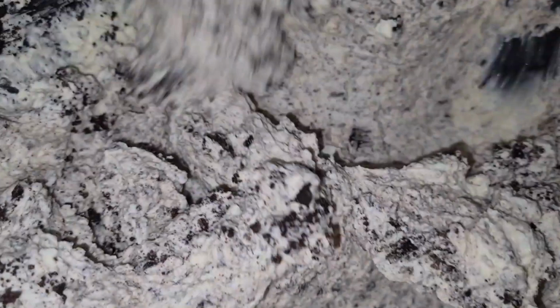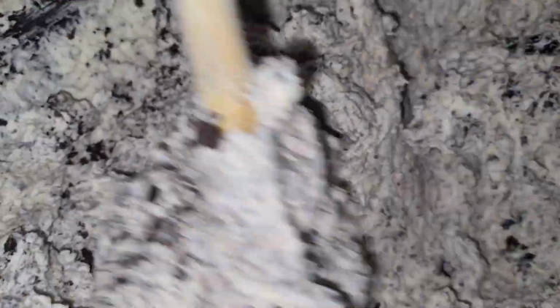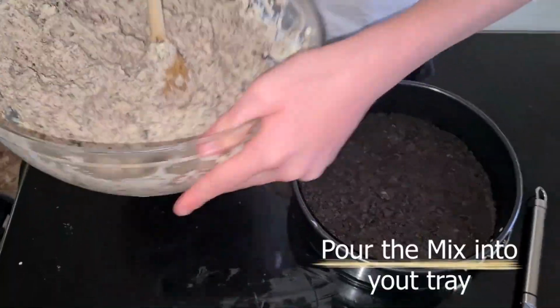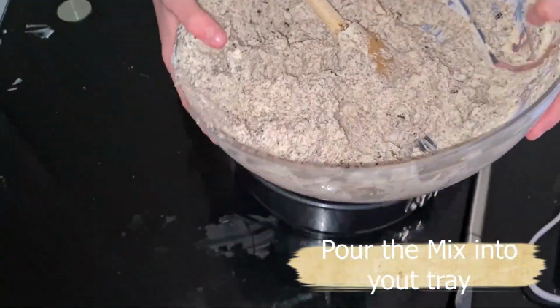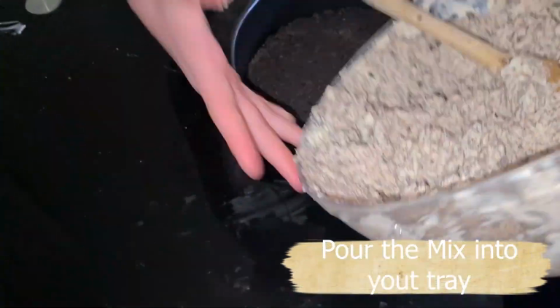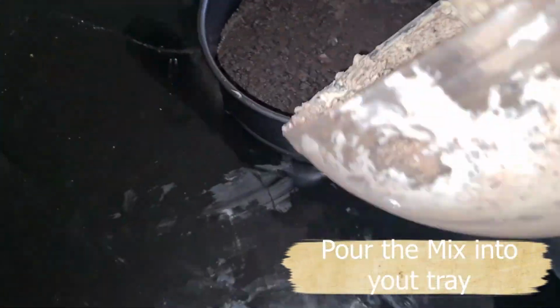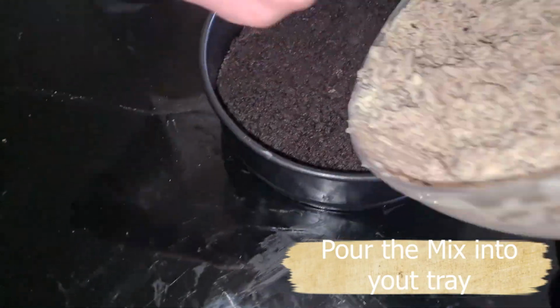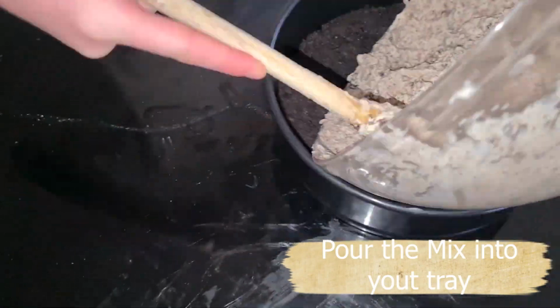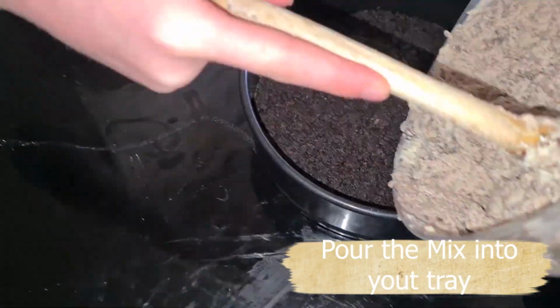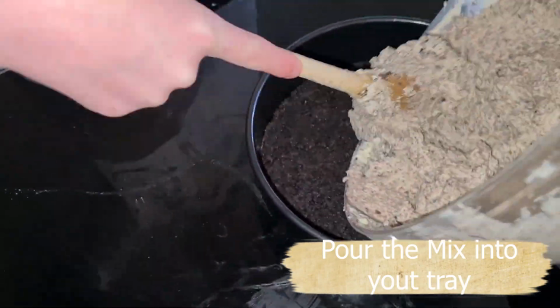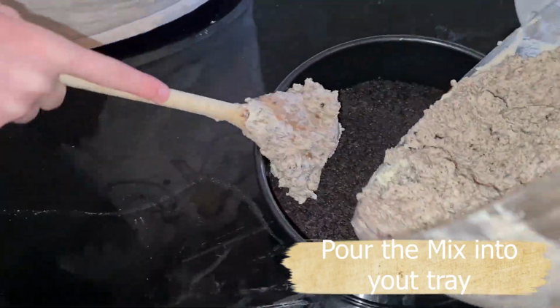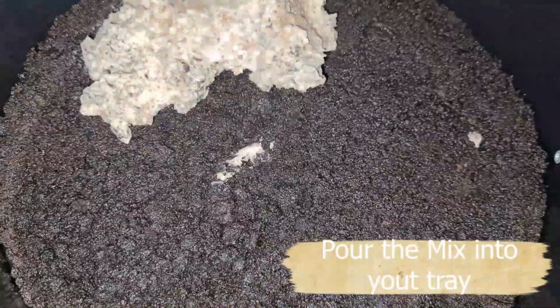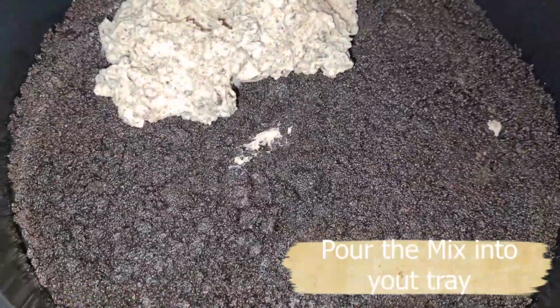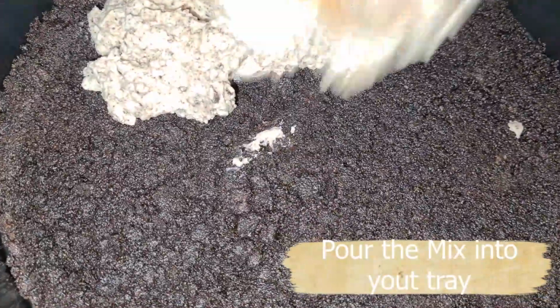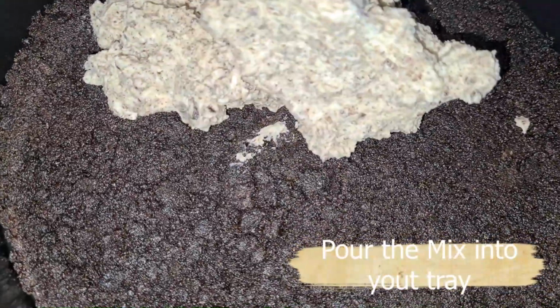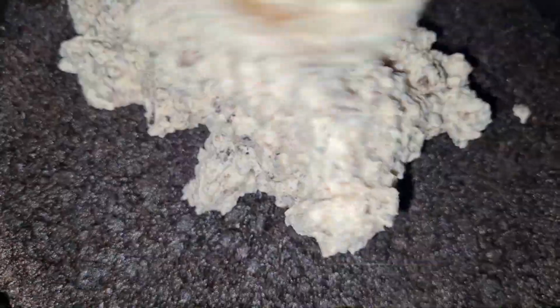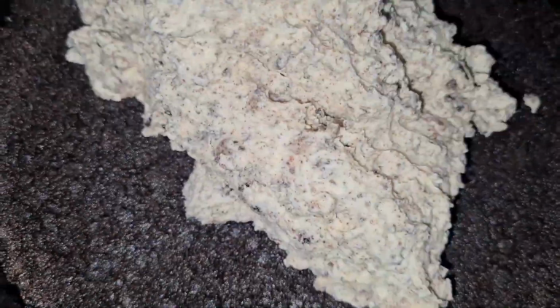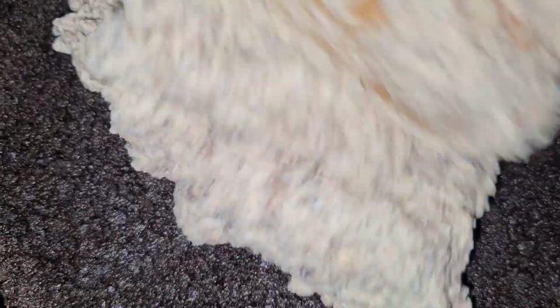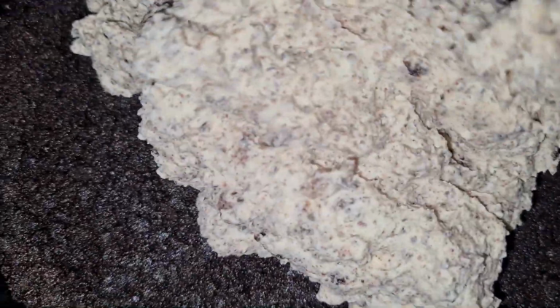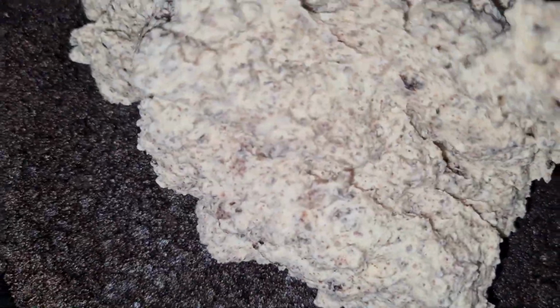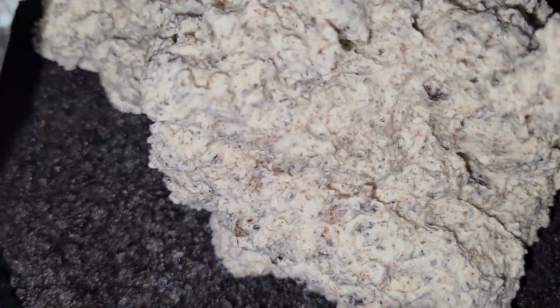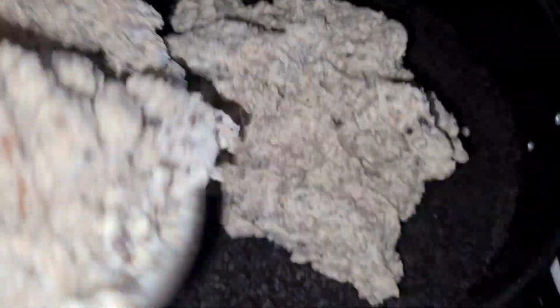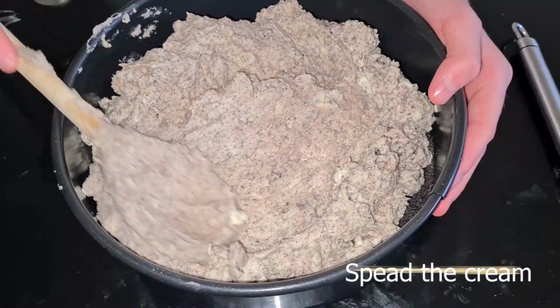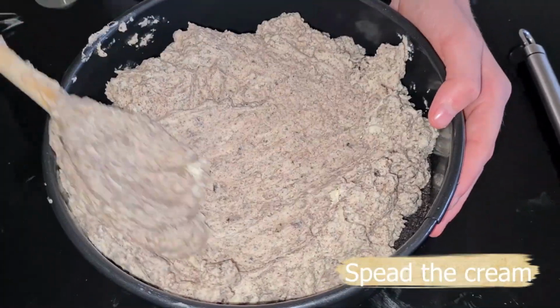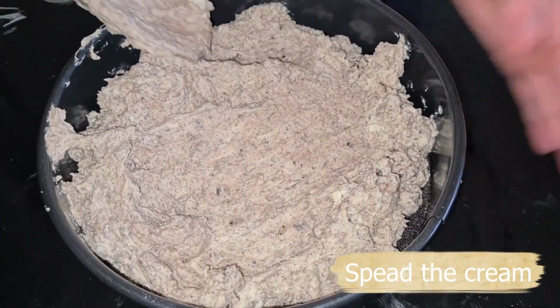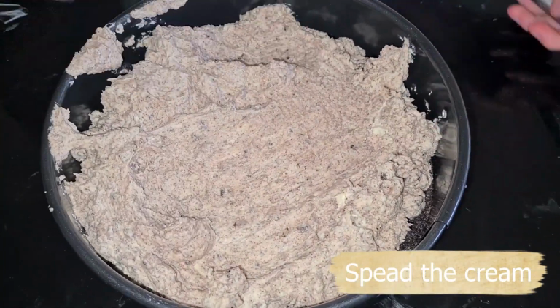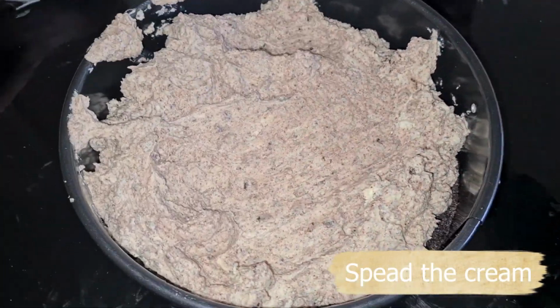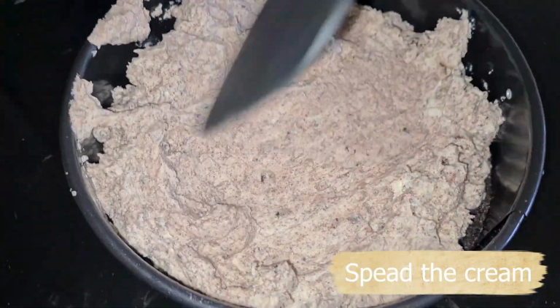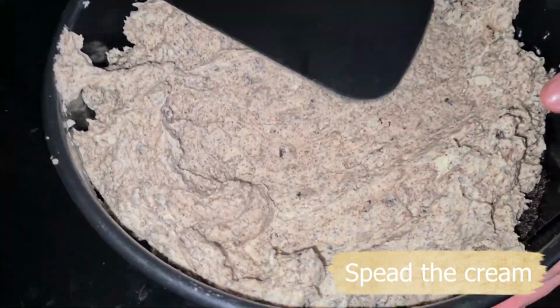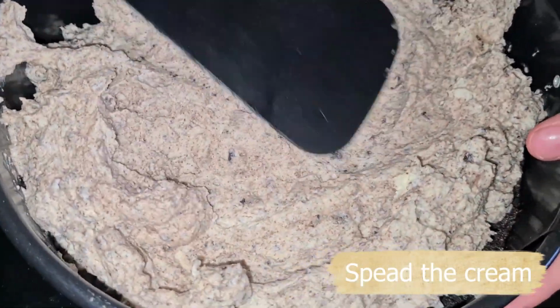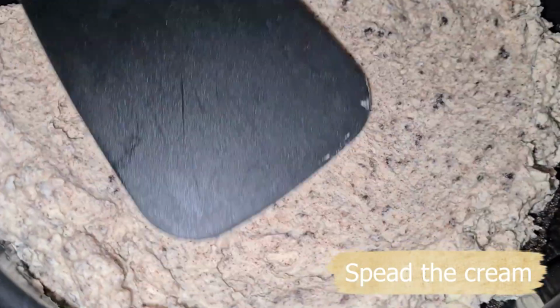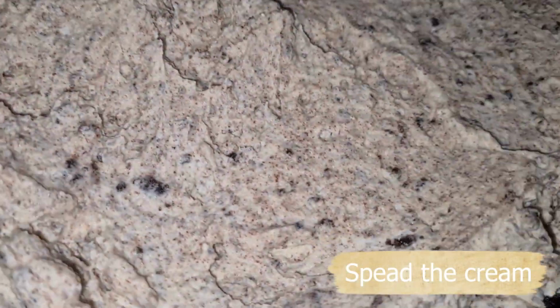Now pour the mixture on top of your base. Level out your mixture and put it in the fridge for 3 to 4 hours.